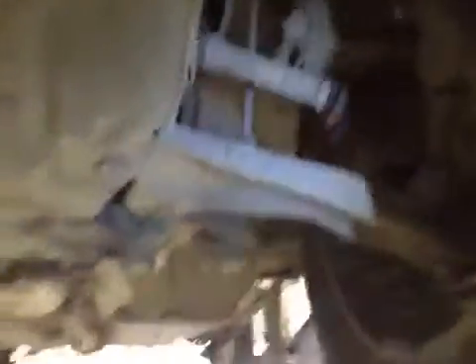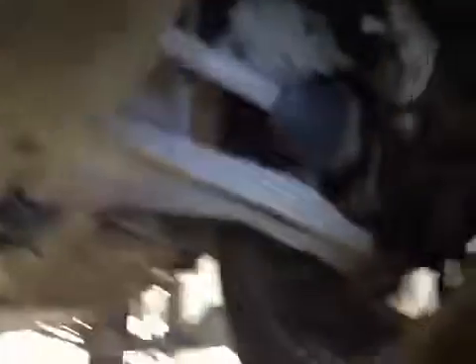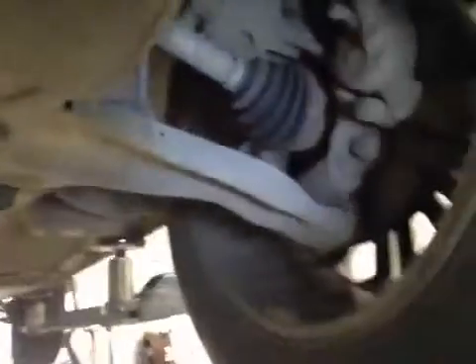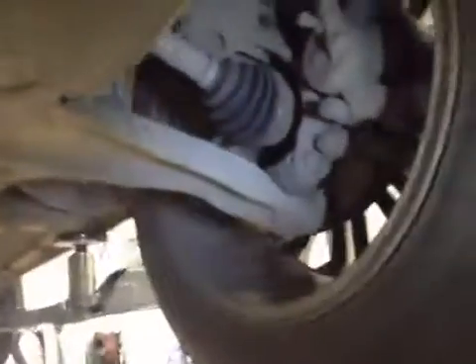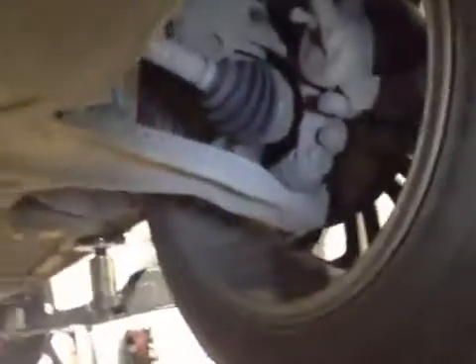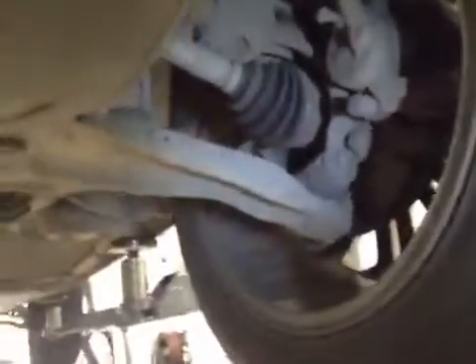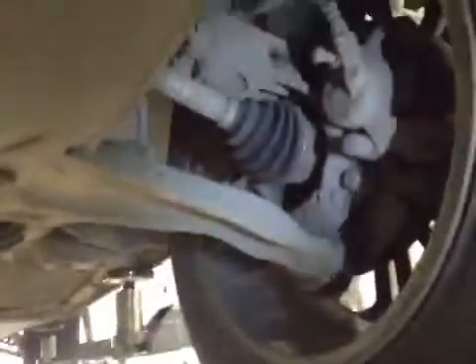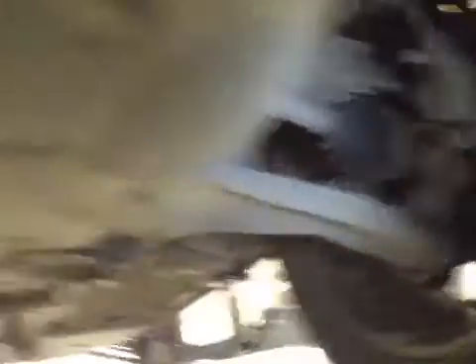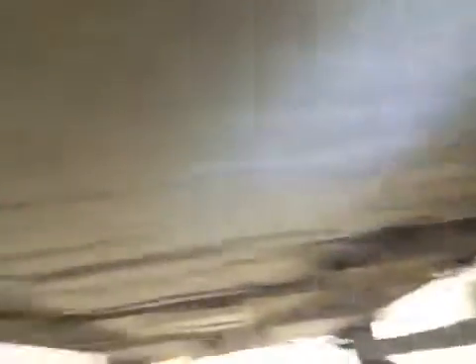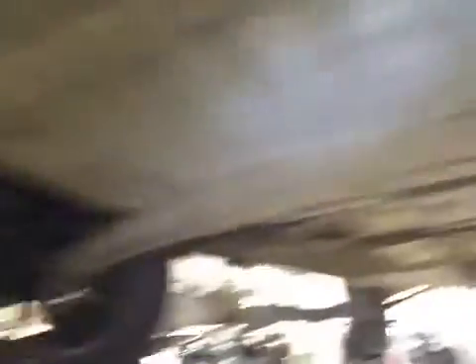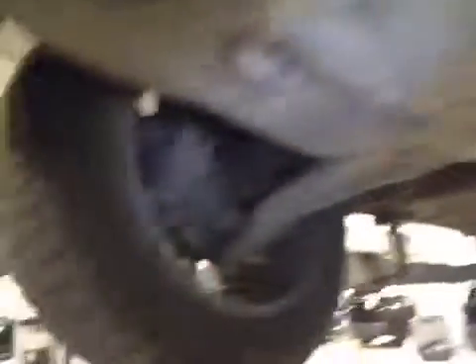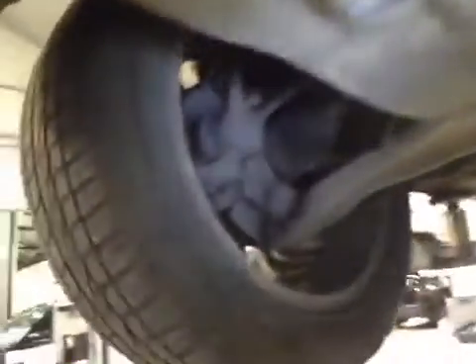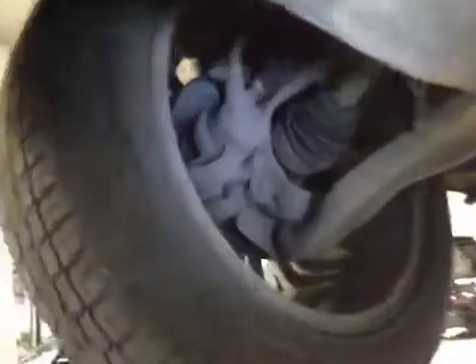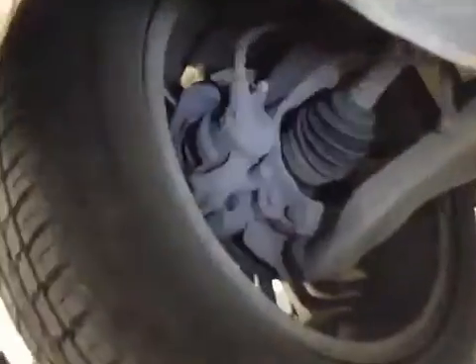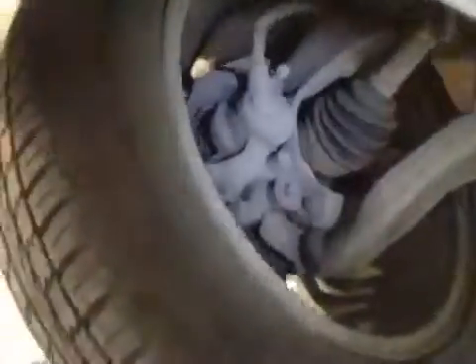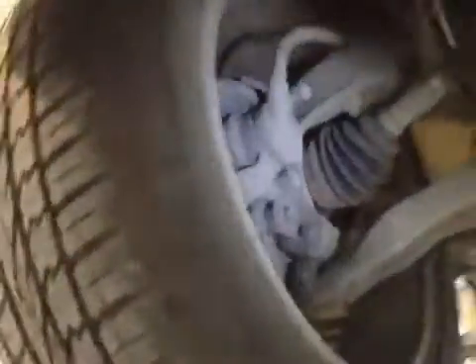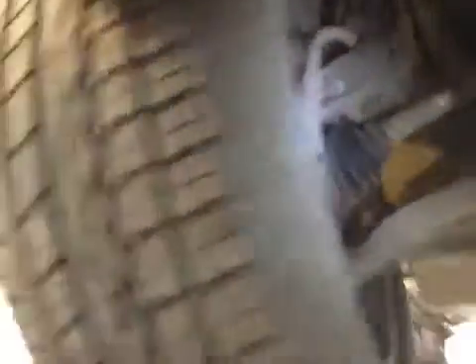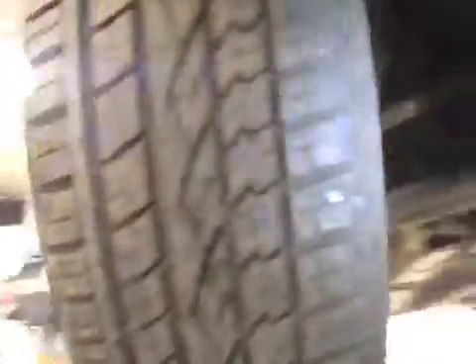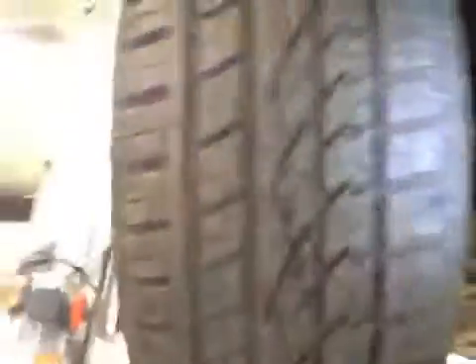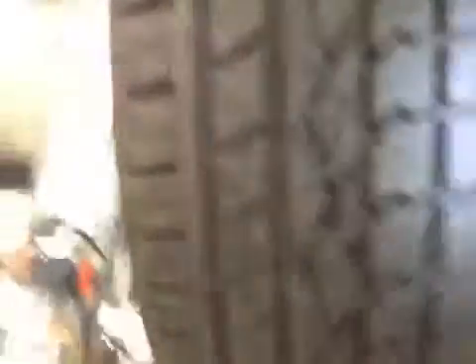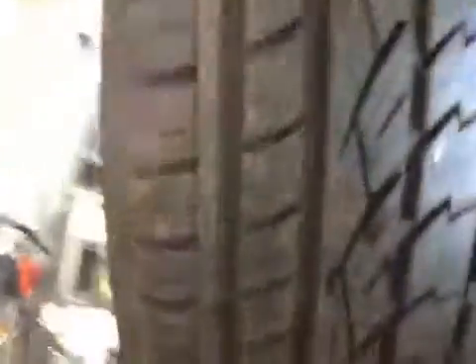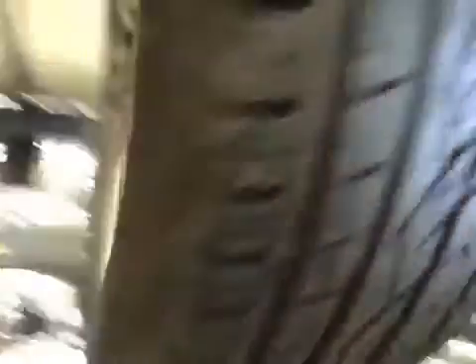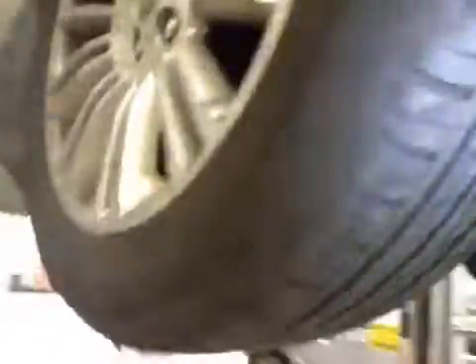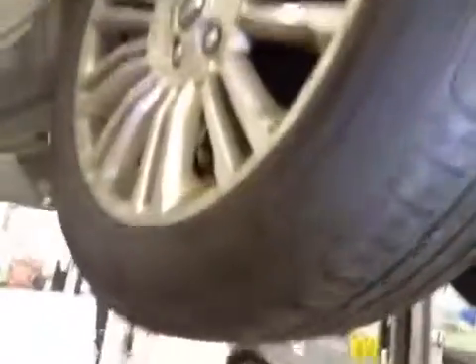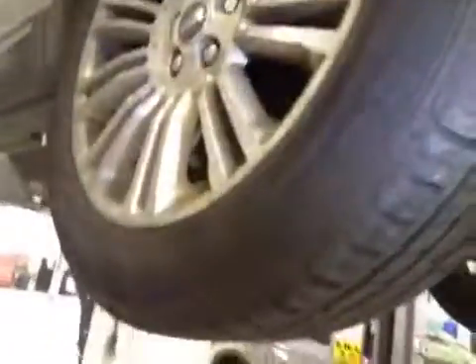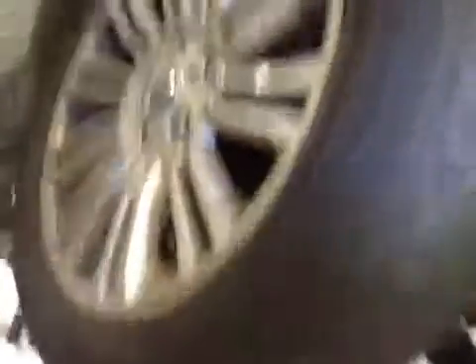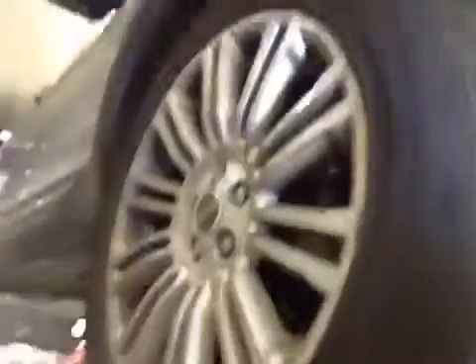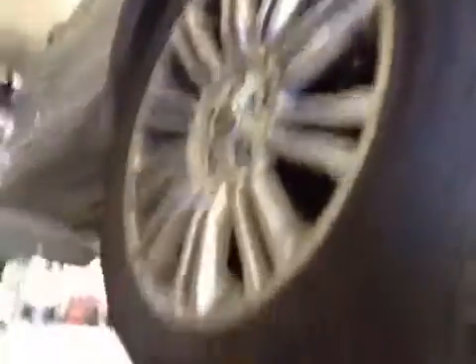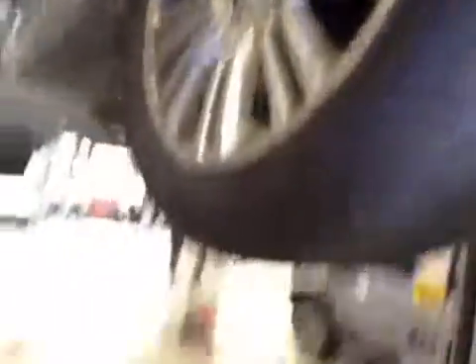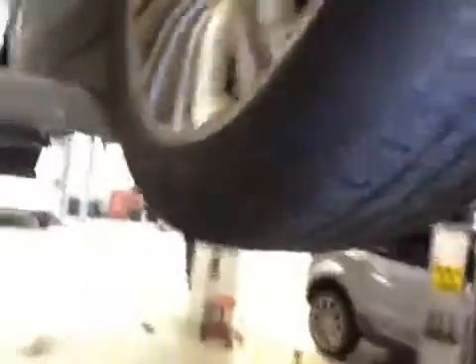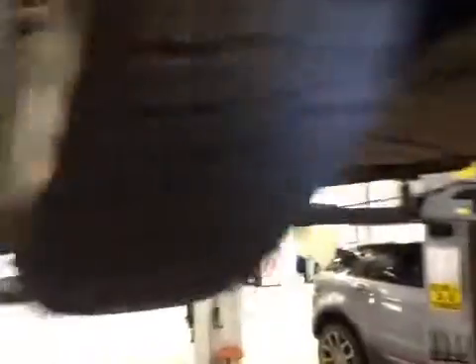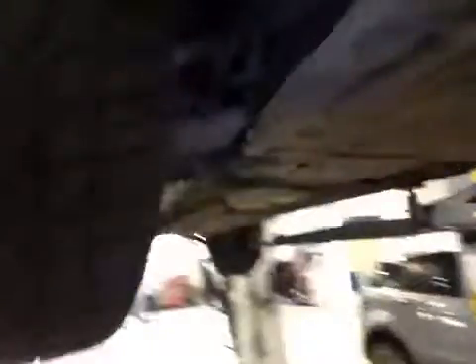Near side front suspension and discs are all ok. Same with the off side front — suspension and discs all good, along with the tread depth of the tyre and its condition. No cuts or bulges in the sidewall.